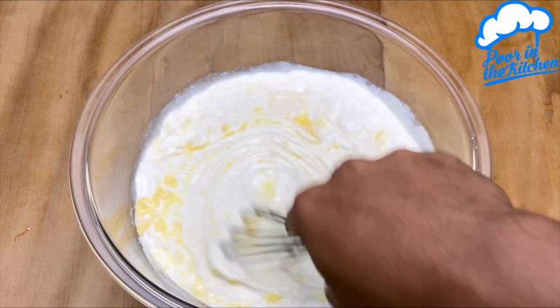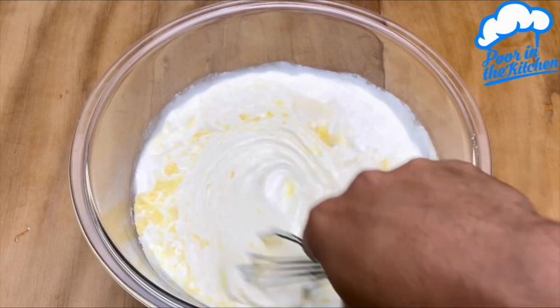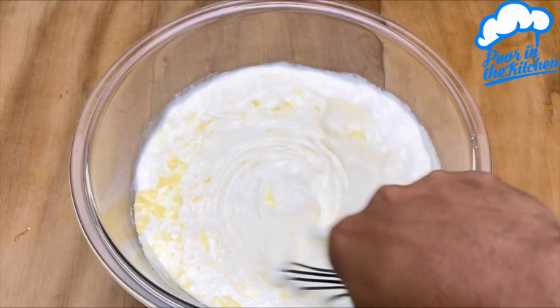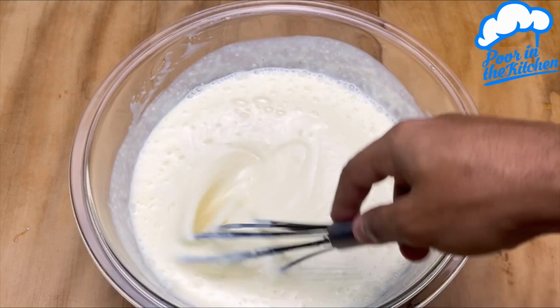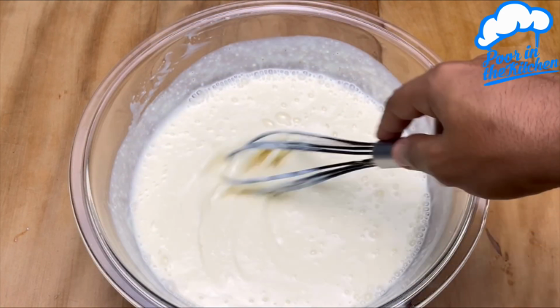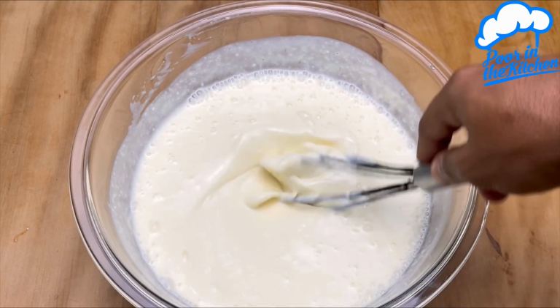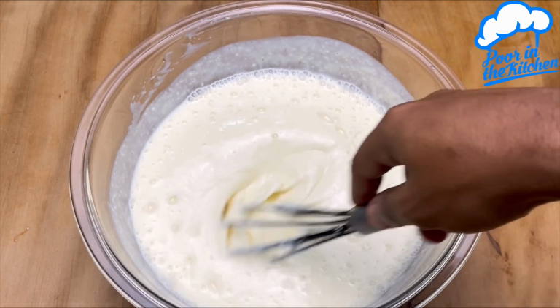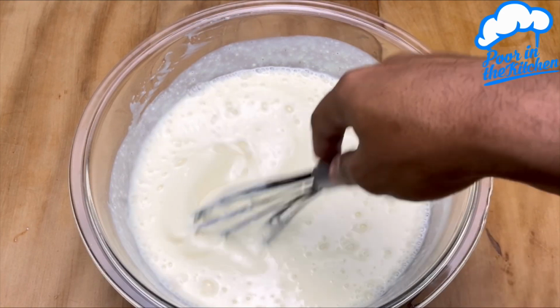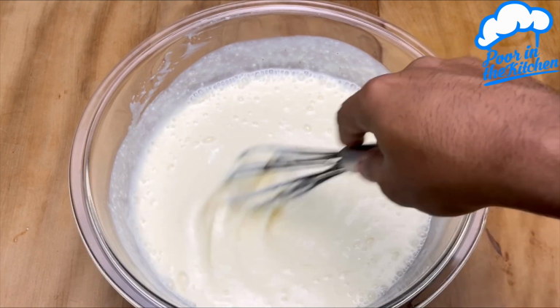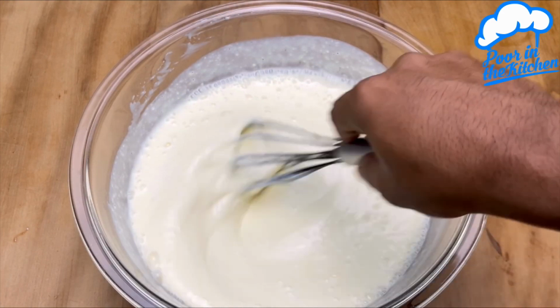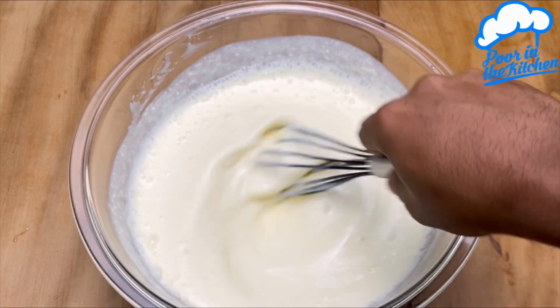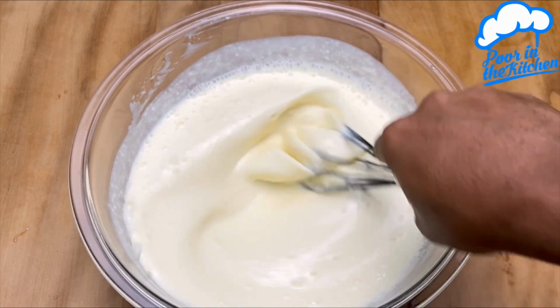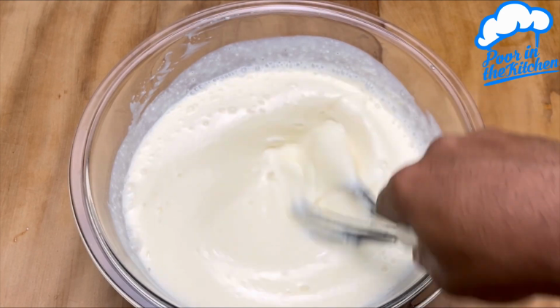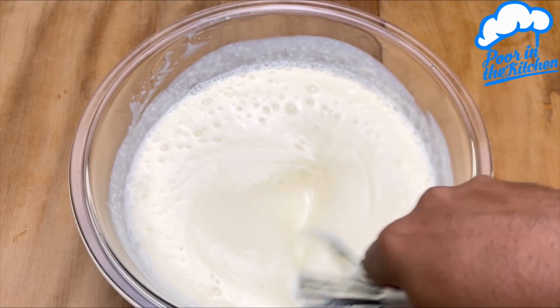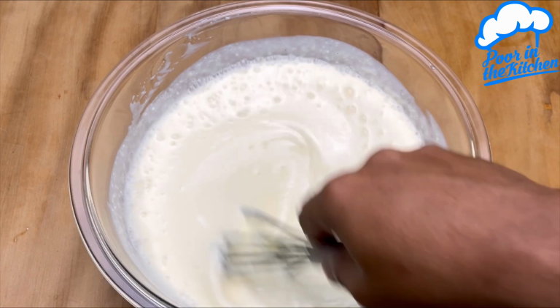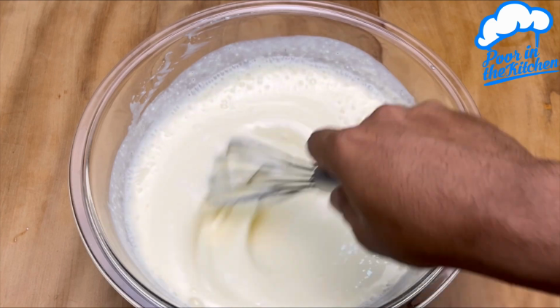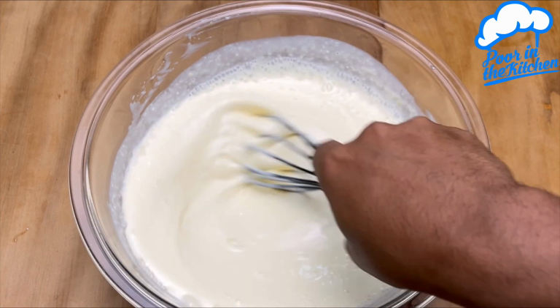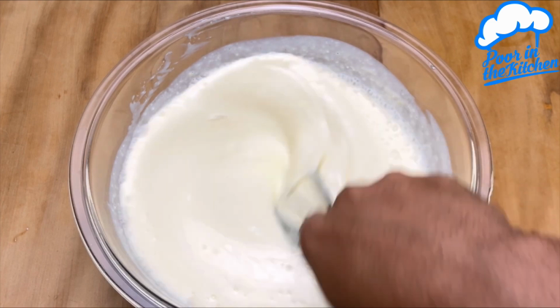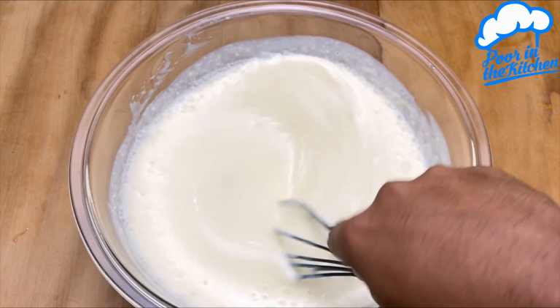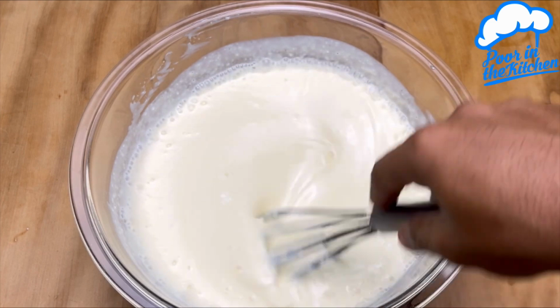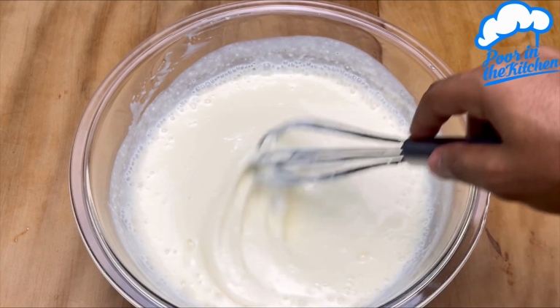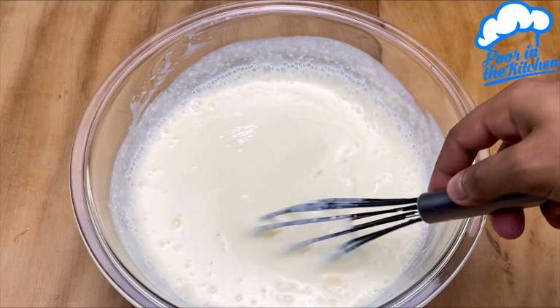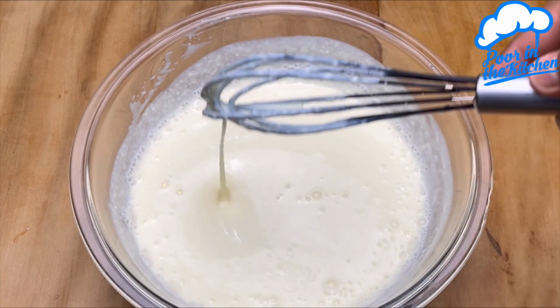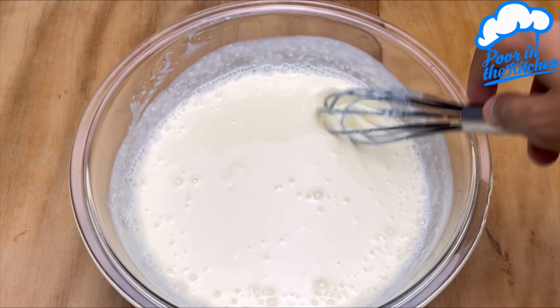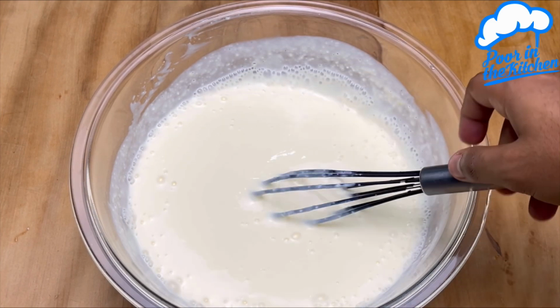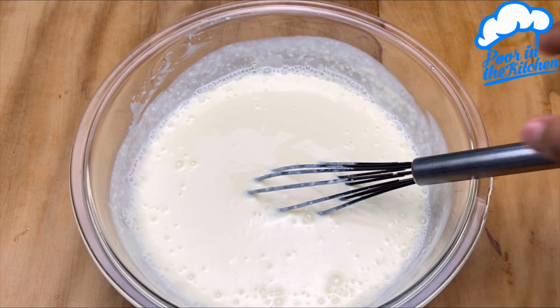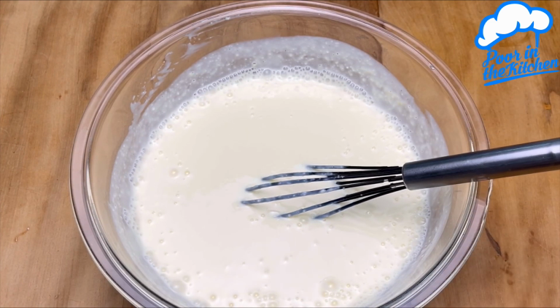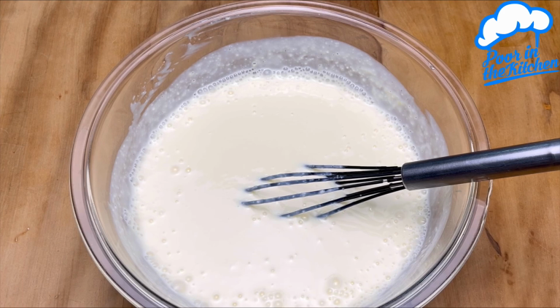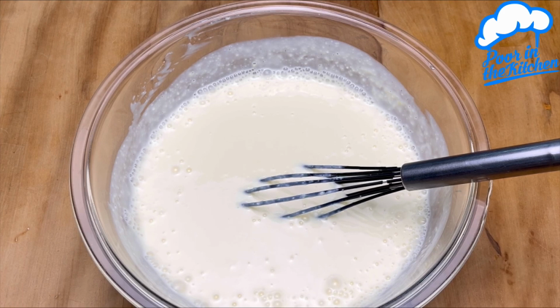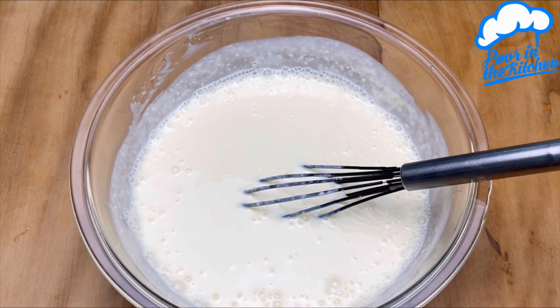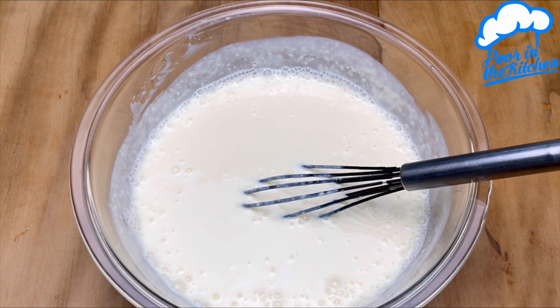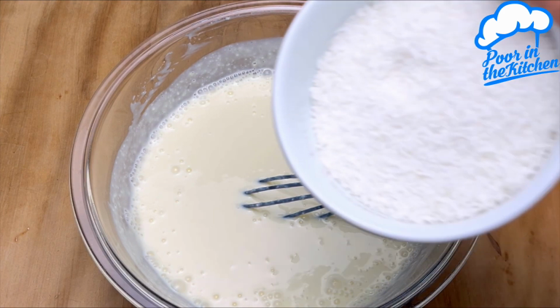Now we will mix all of this very well. Then we will add 100 grams of grated coconut and mix again.